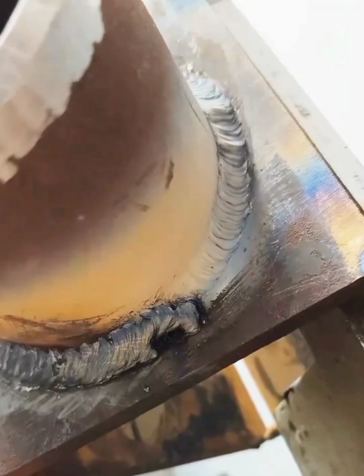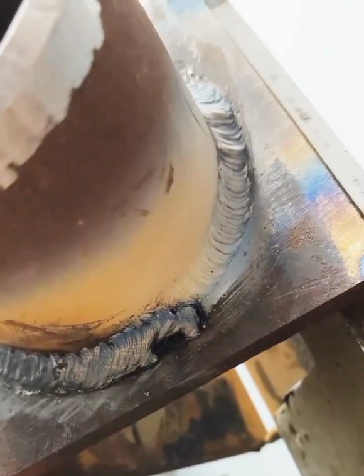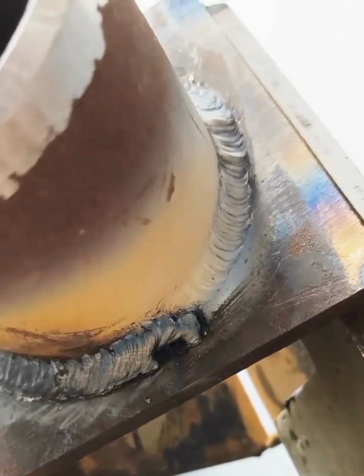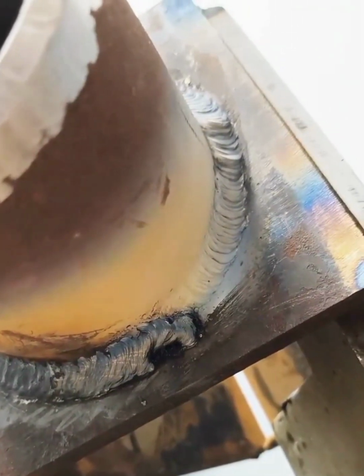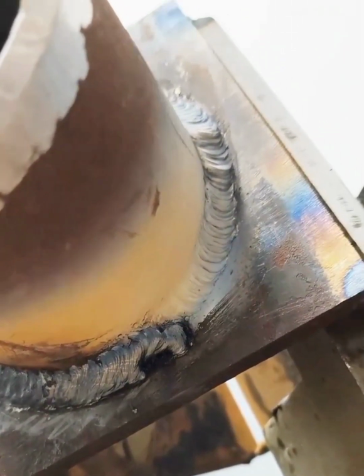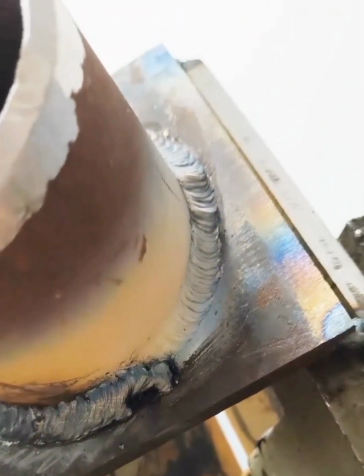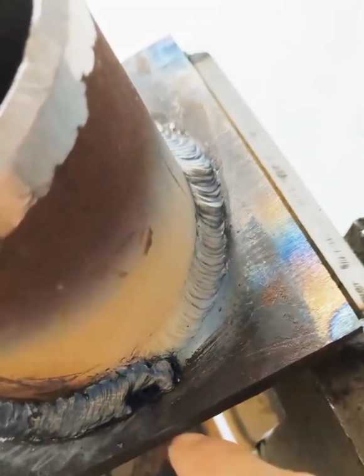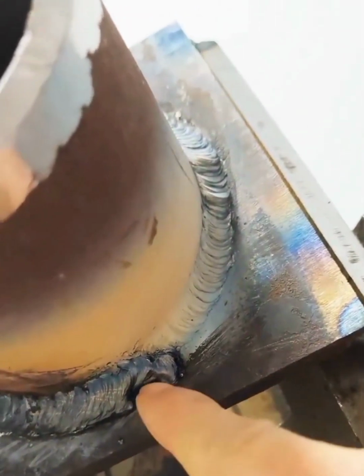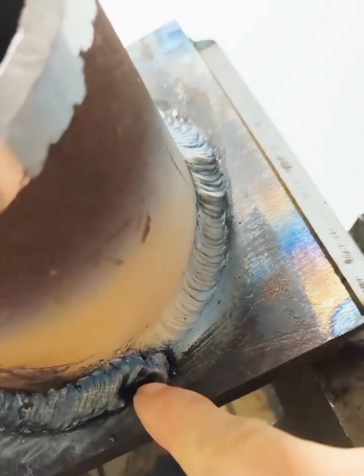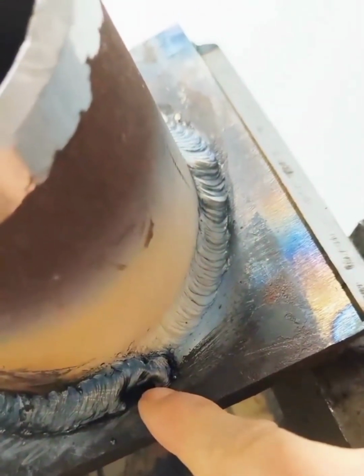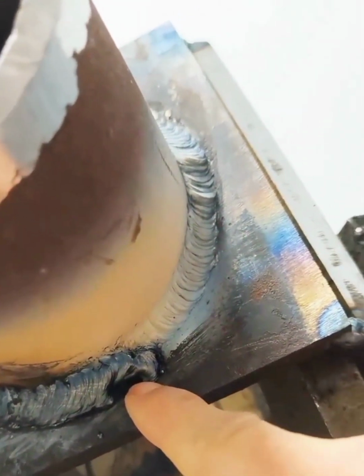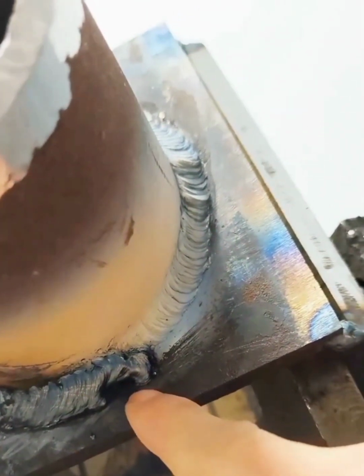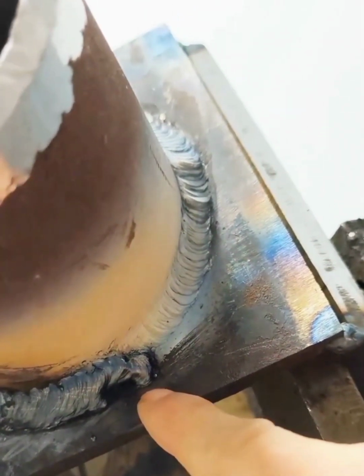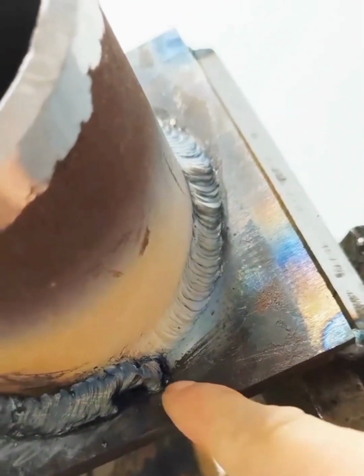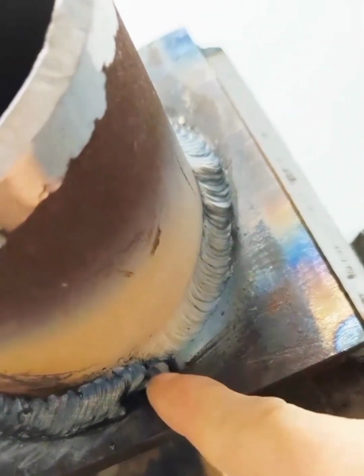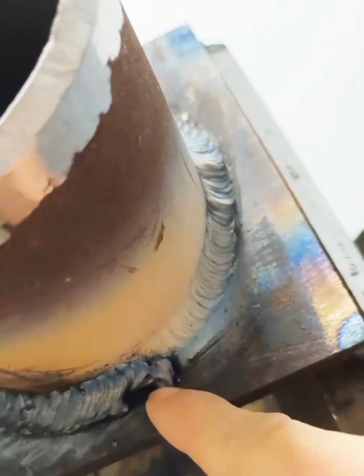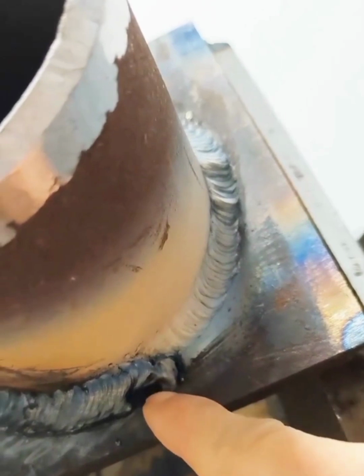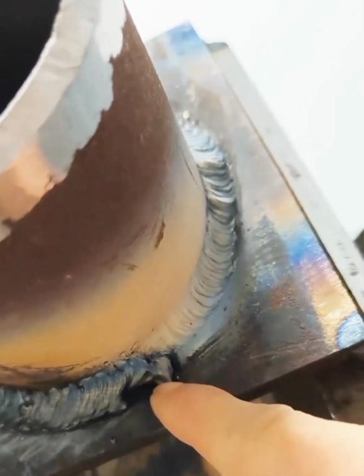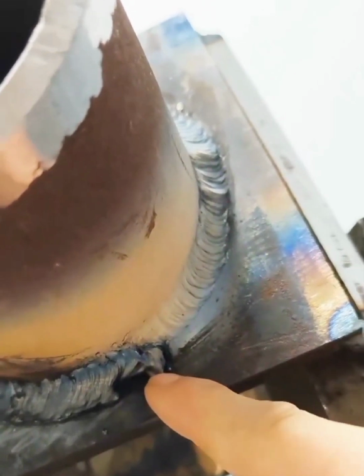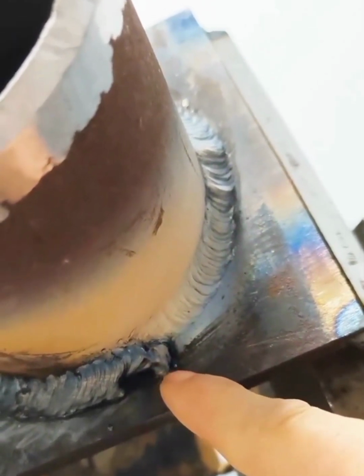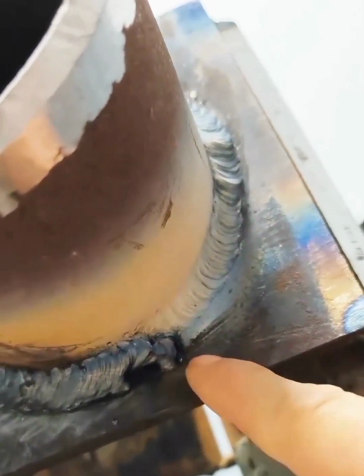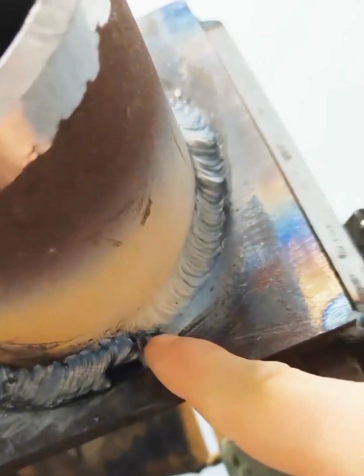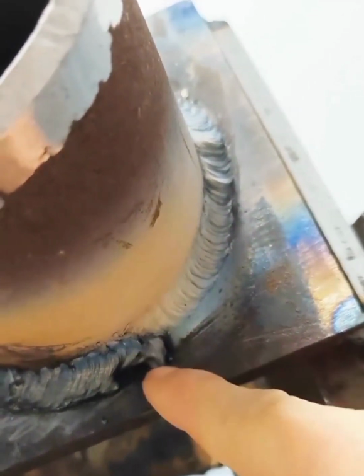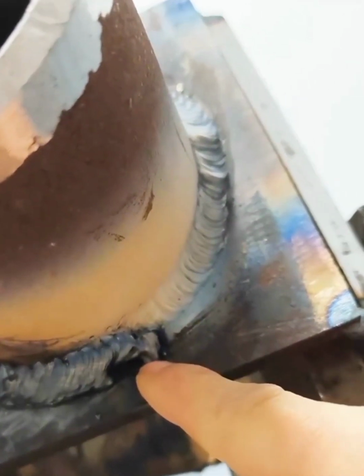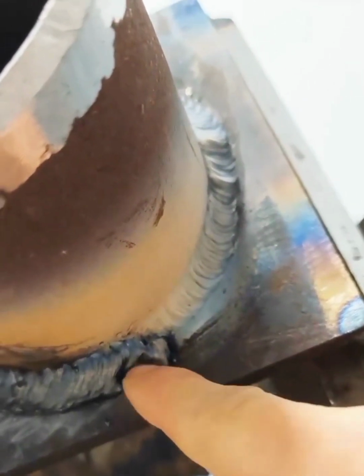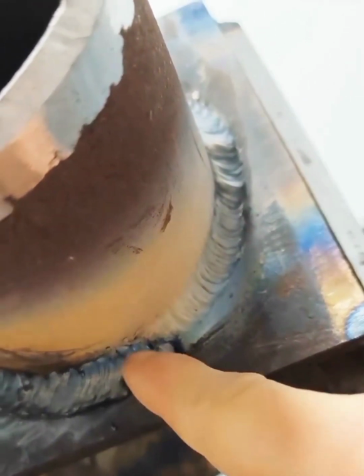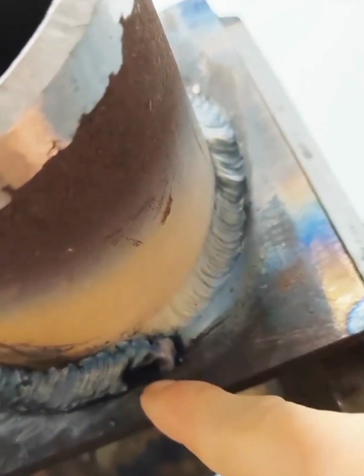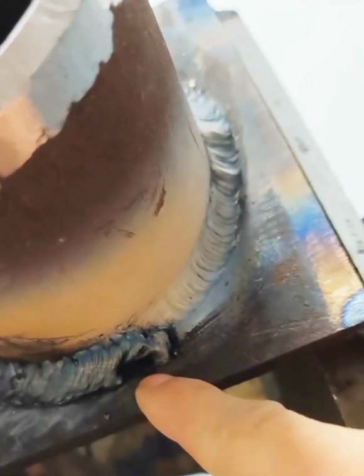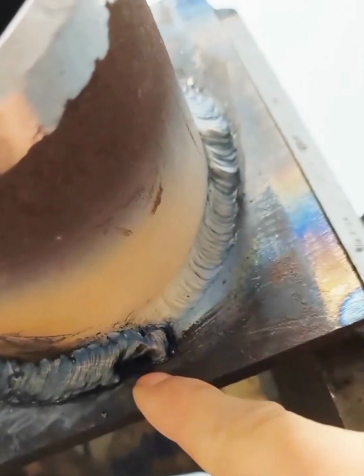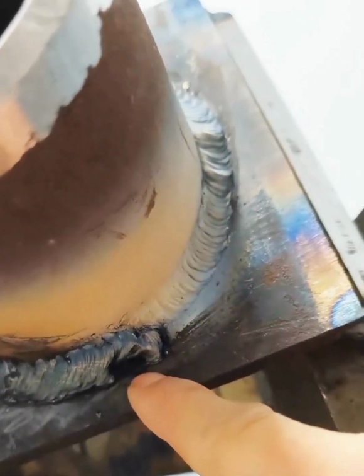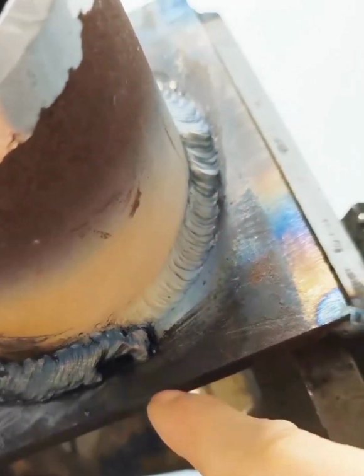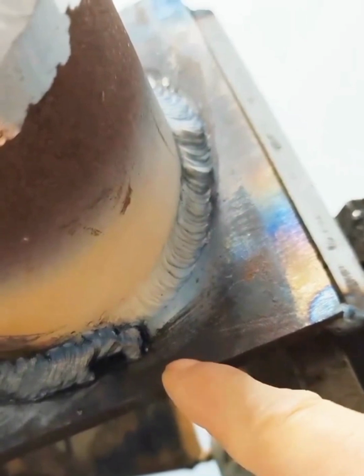At work, the following interface, due to the small current, often the slag is inseparable from the molten iron, causing this welding defect. We are at work.